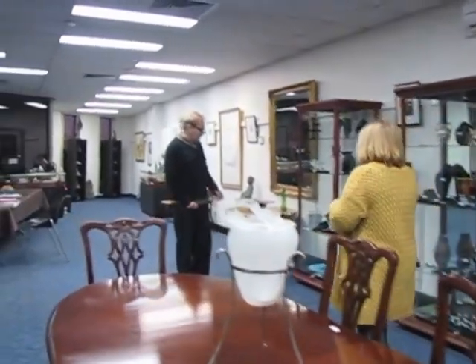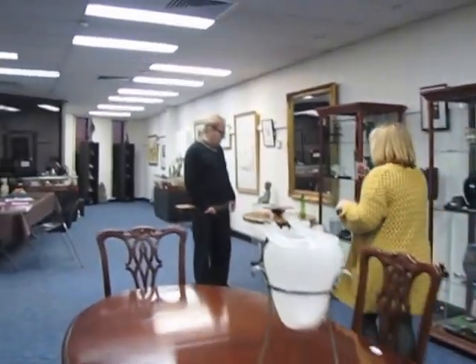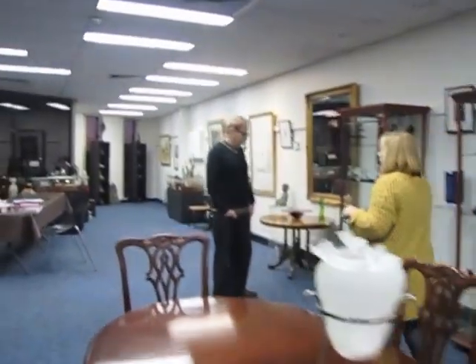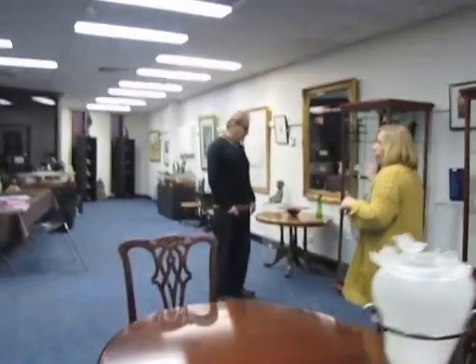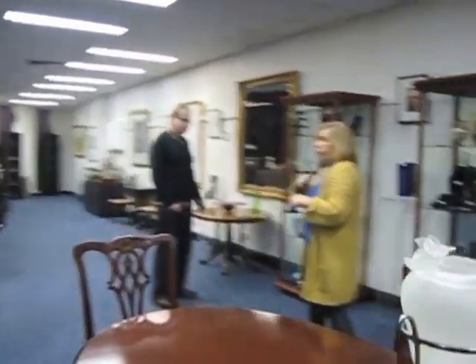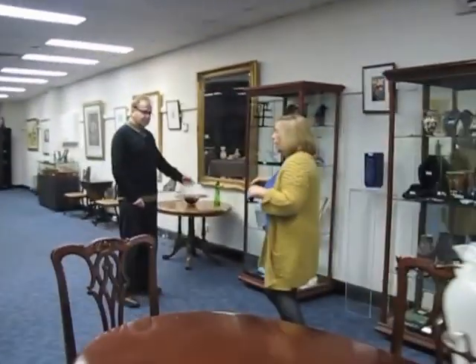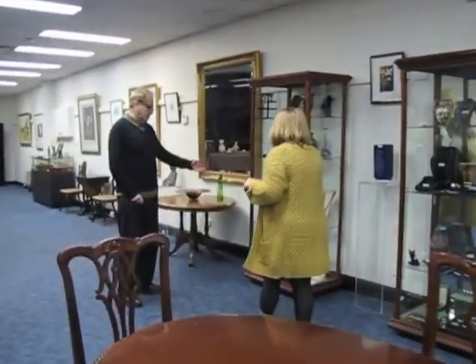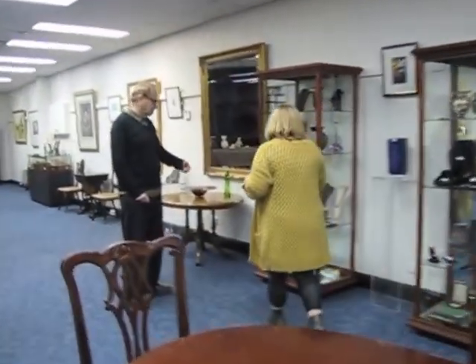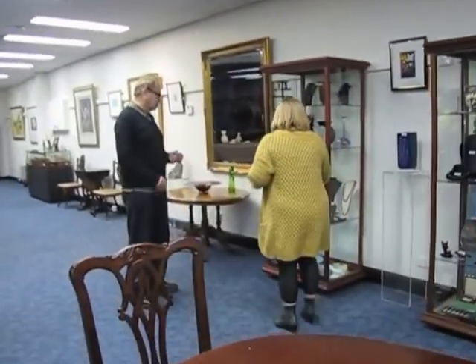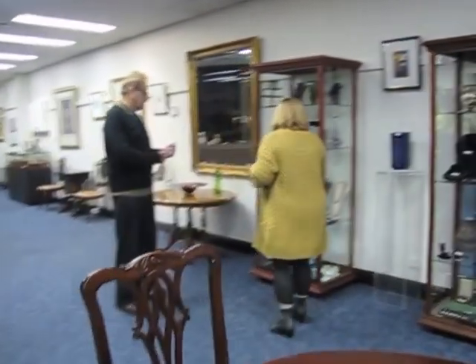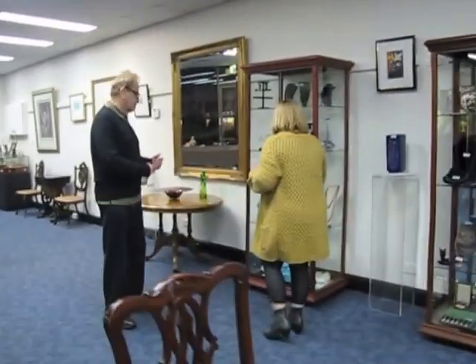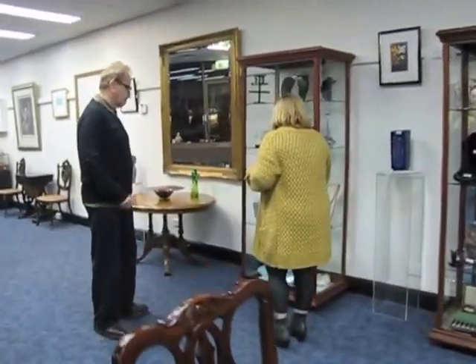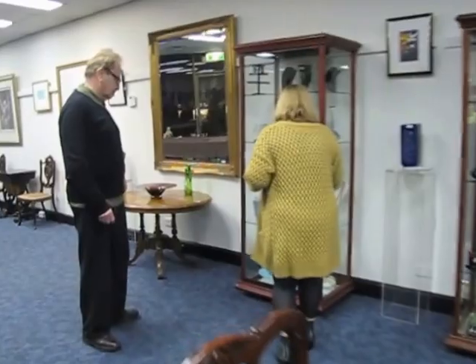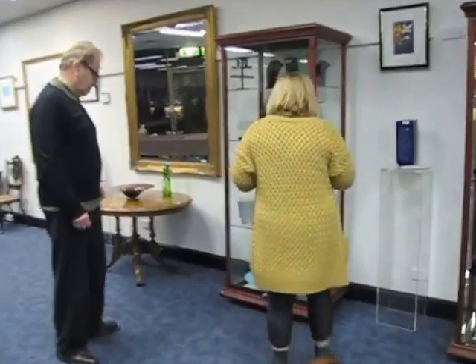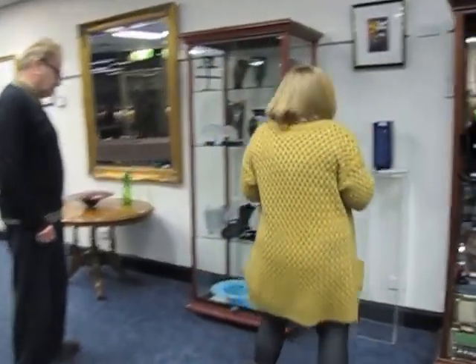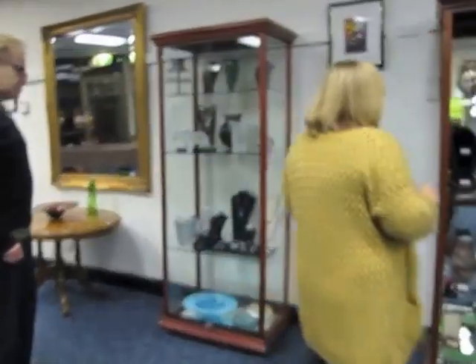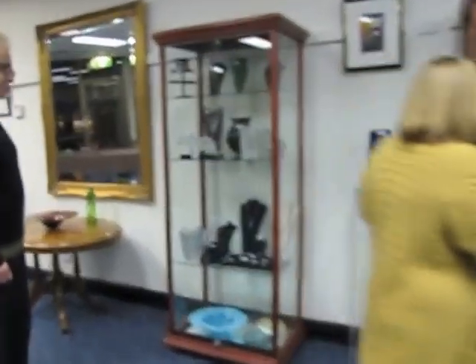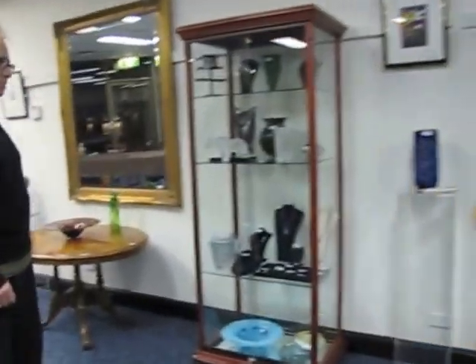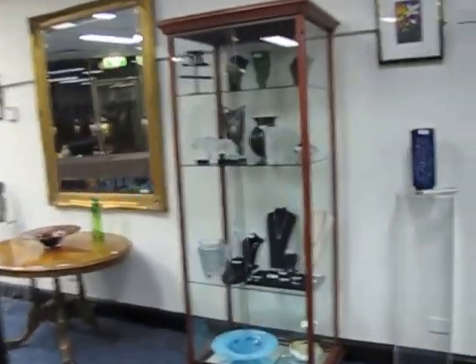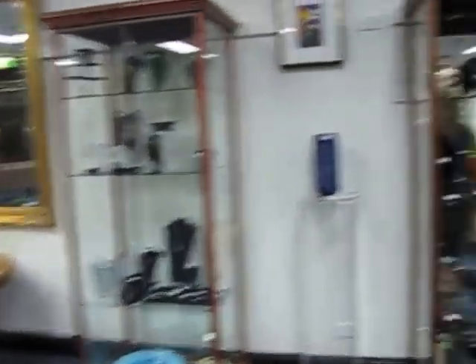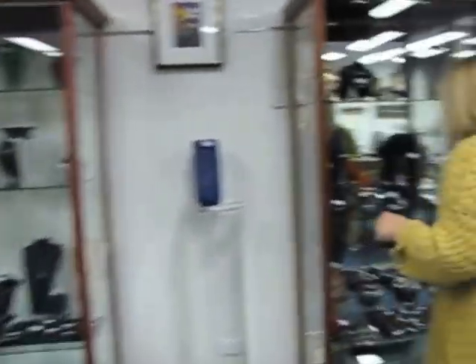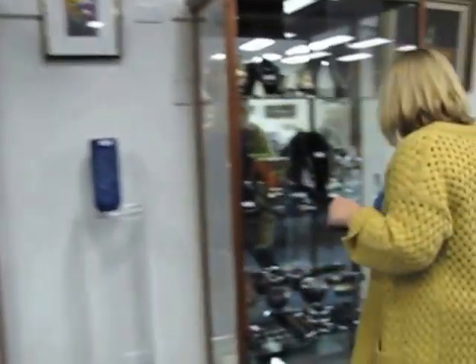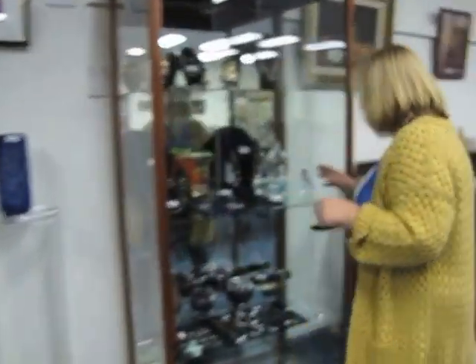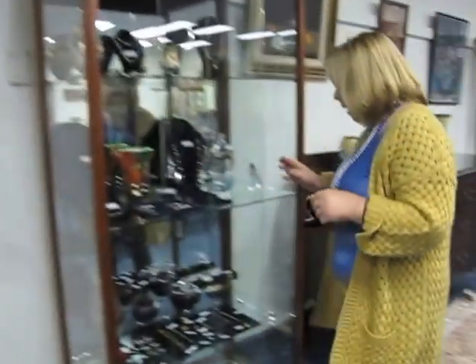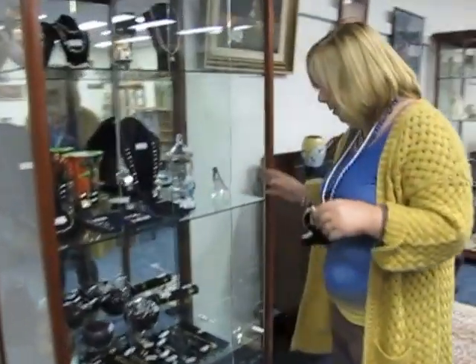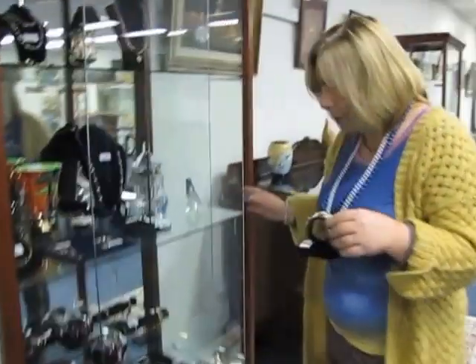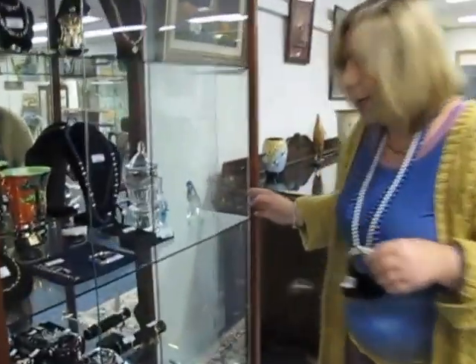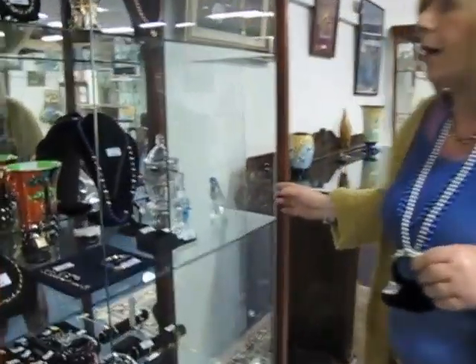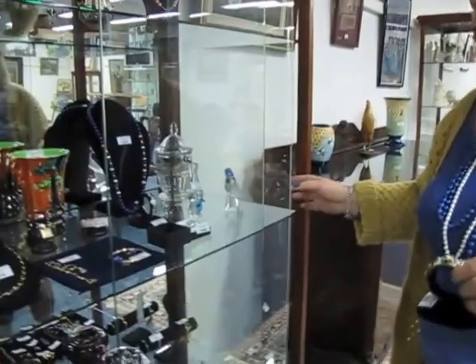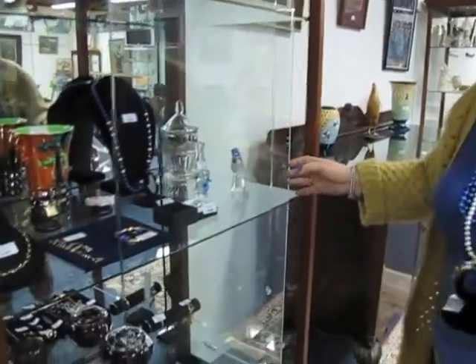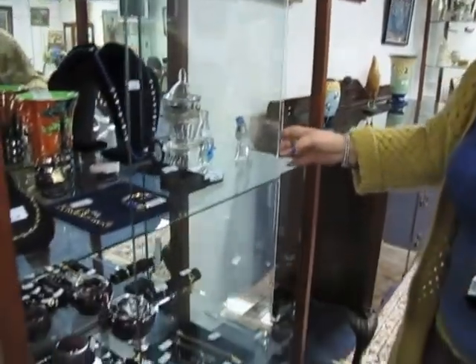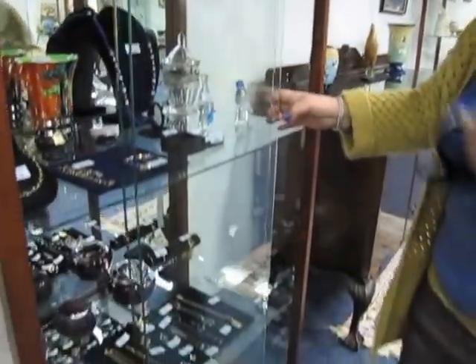As you meander through the whole auction room, there are lots of stunning pieces everywhere, lots of locked cabinets everywhere.